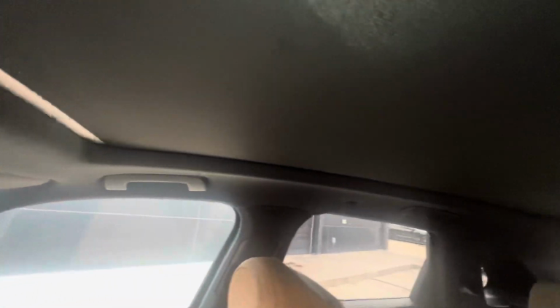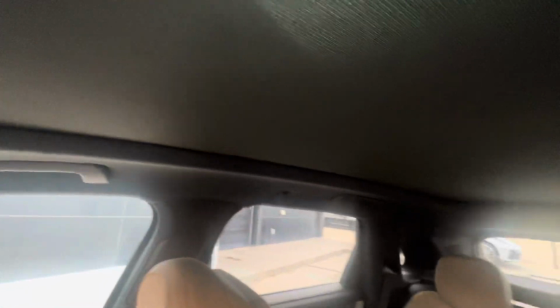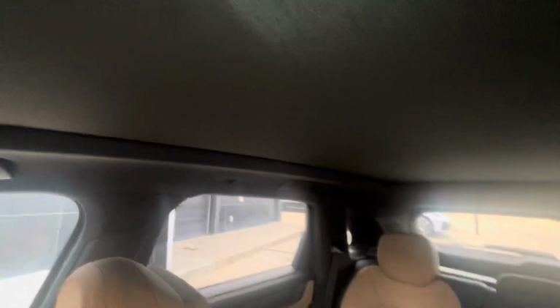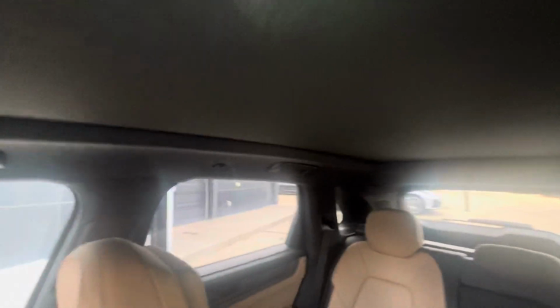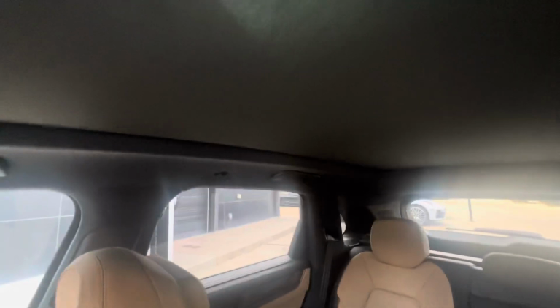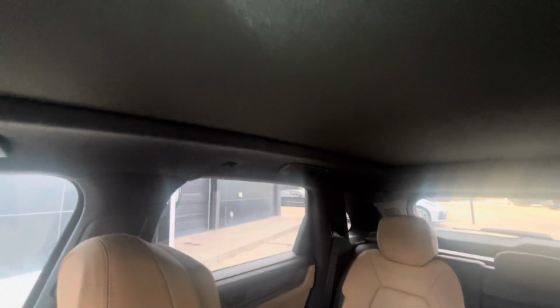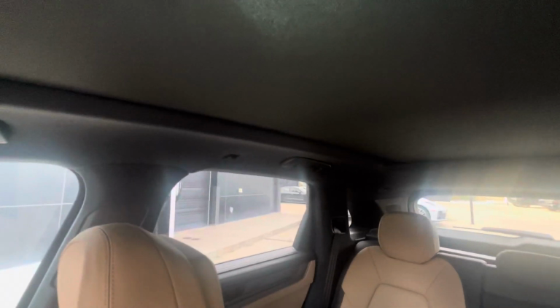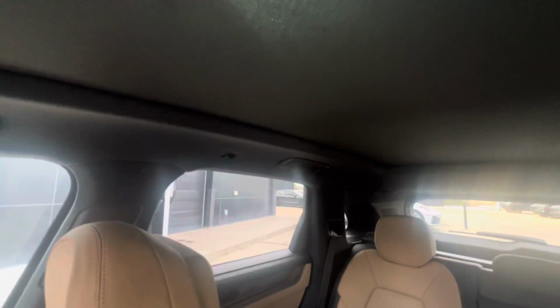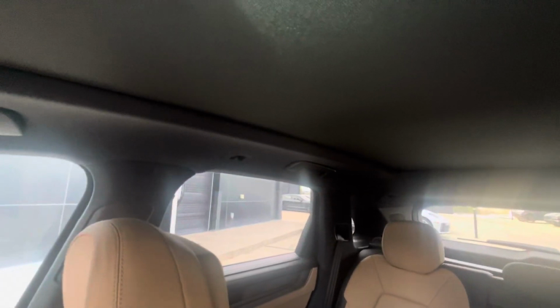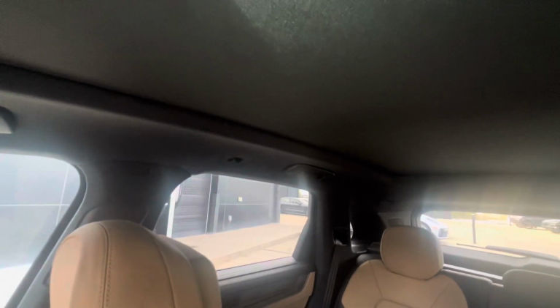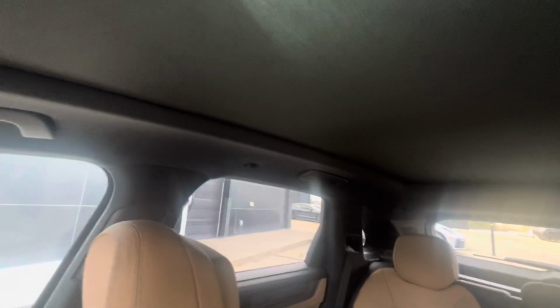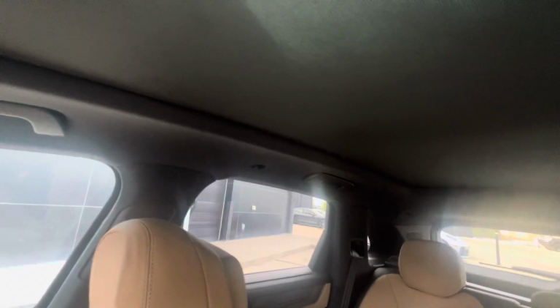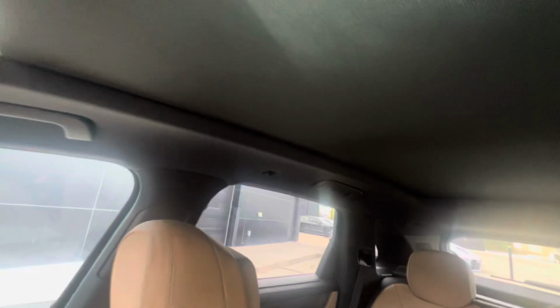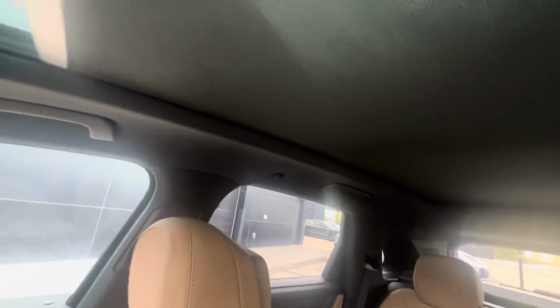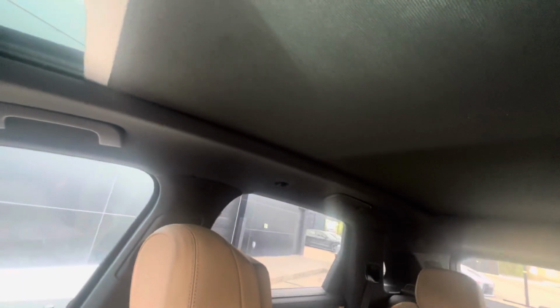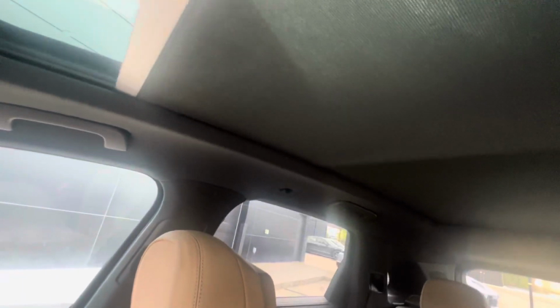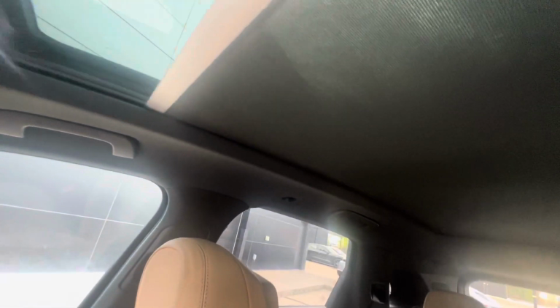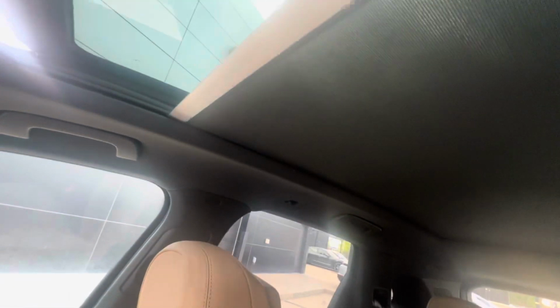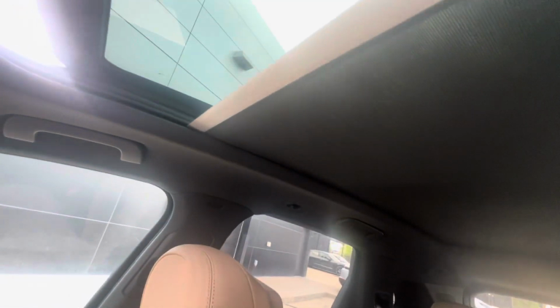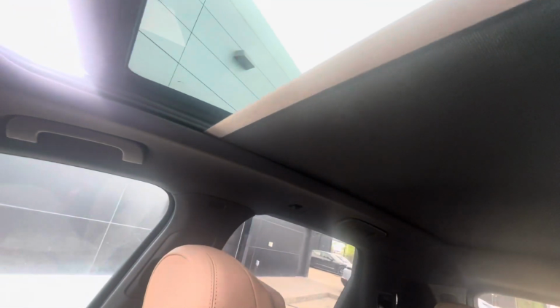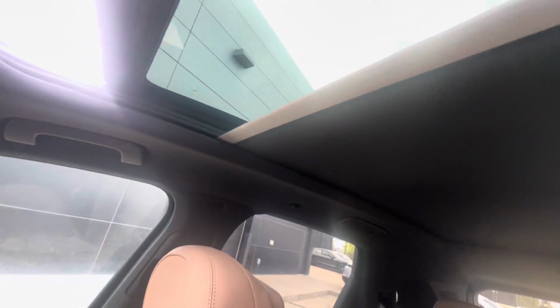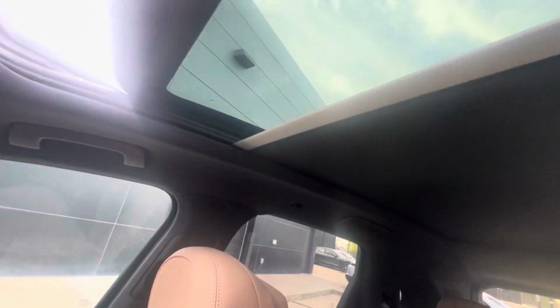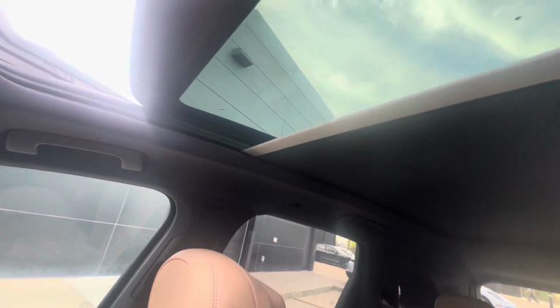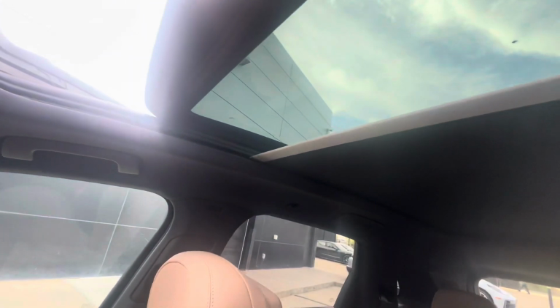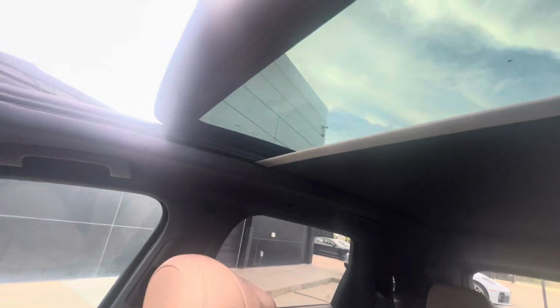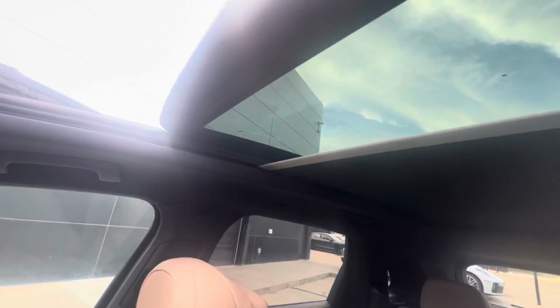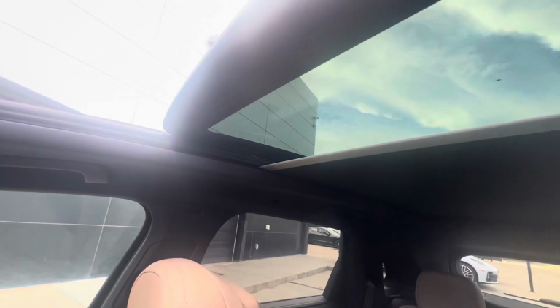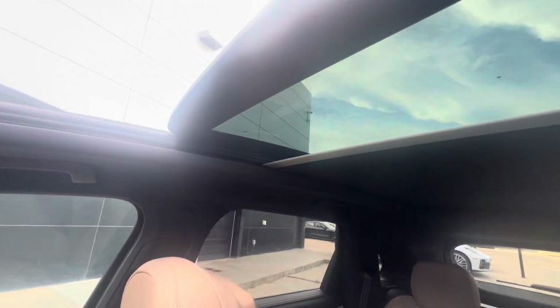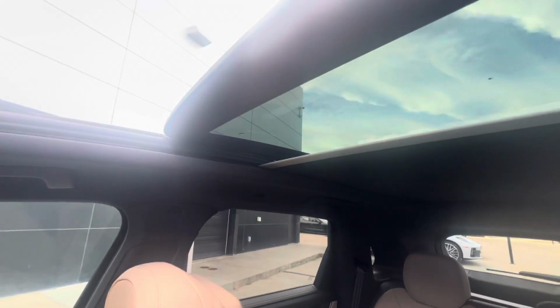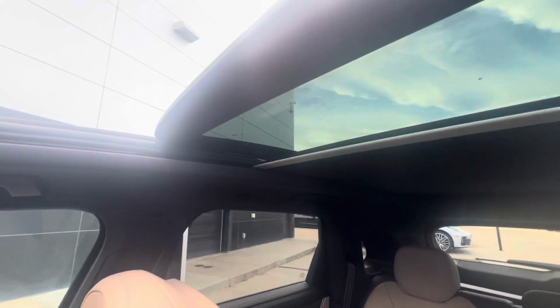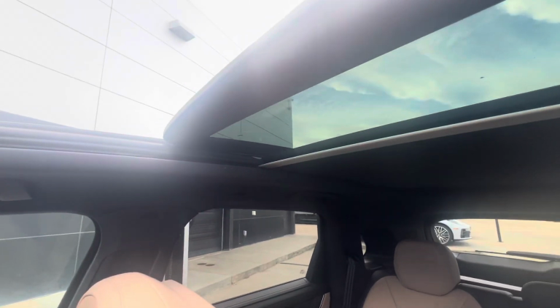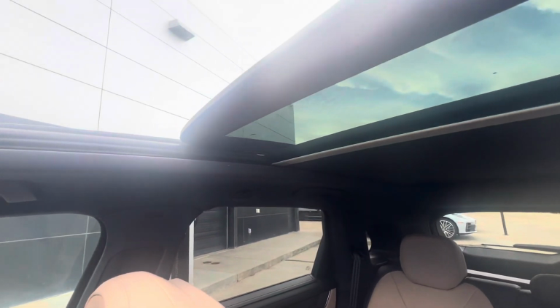This one also has the panoramic roof. The area above the driver and passenger also retracts, making for a very nice large sunroof opening.